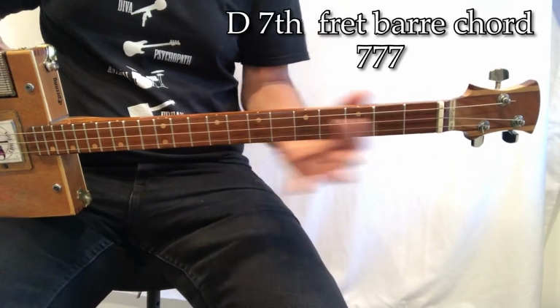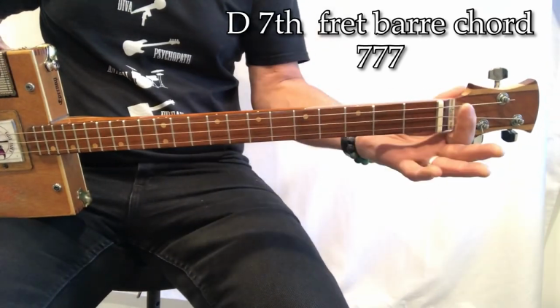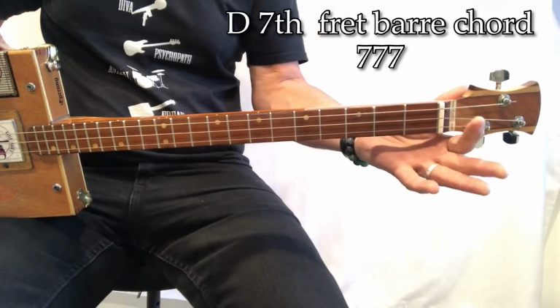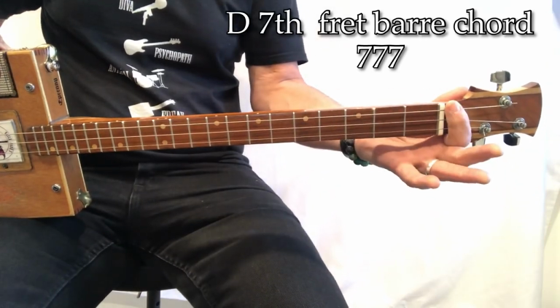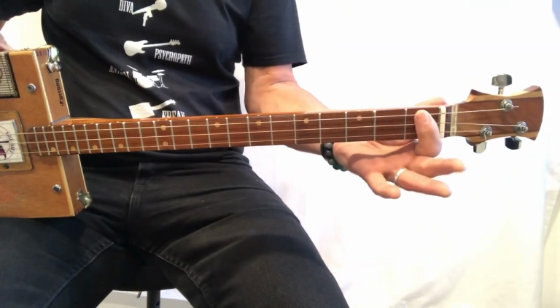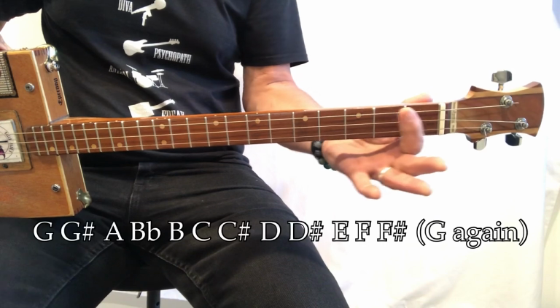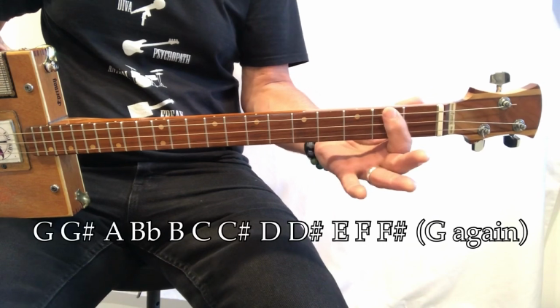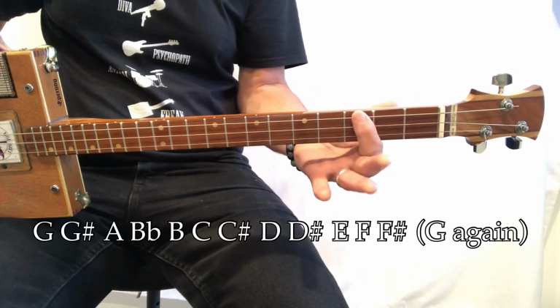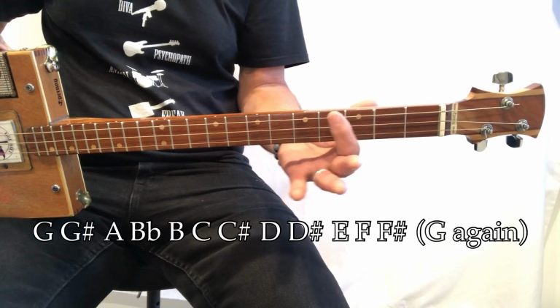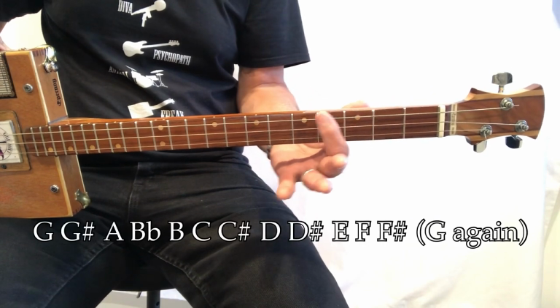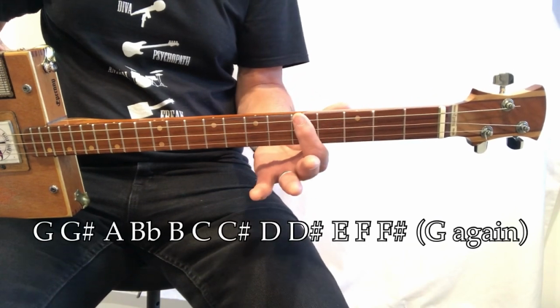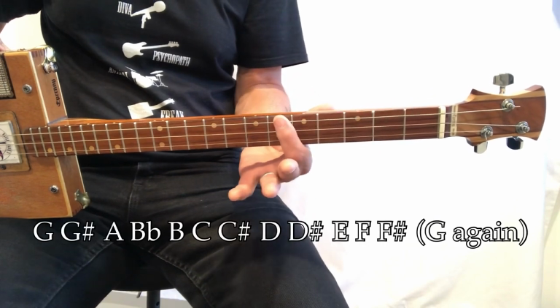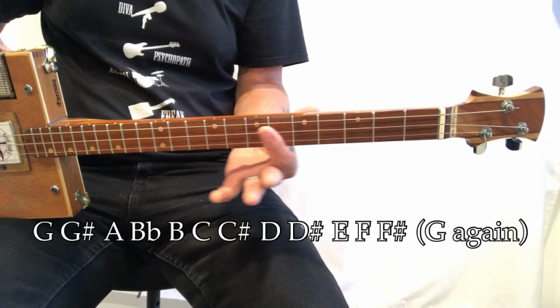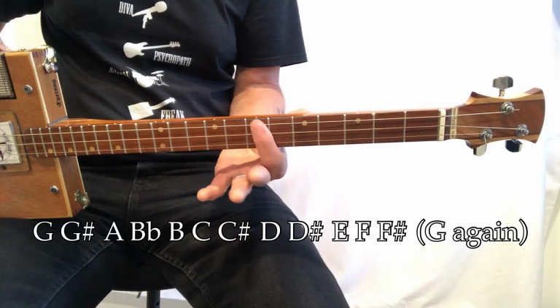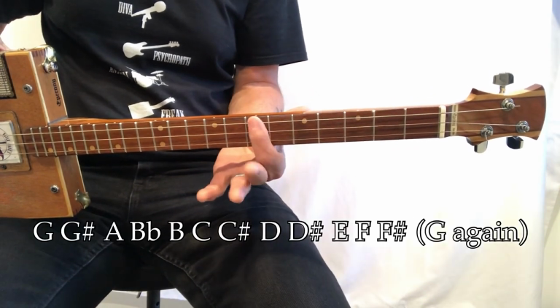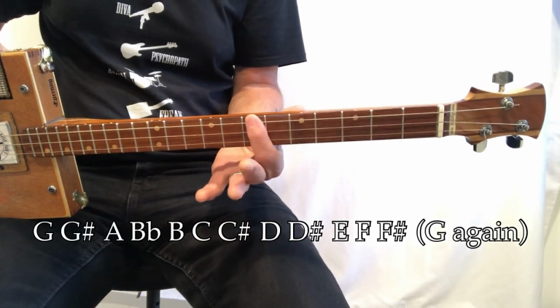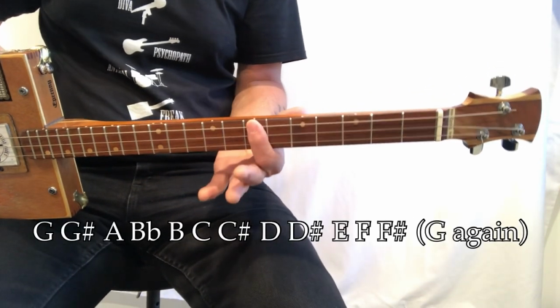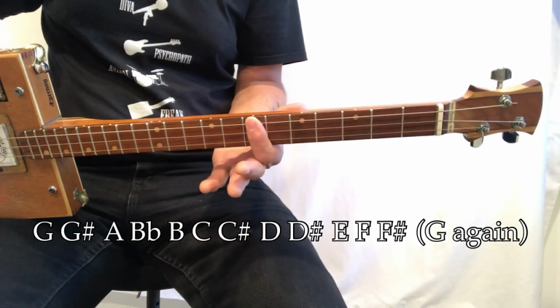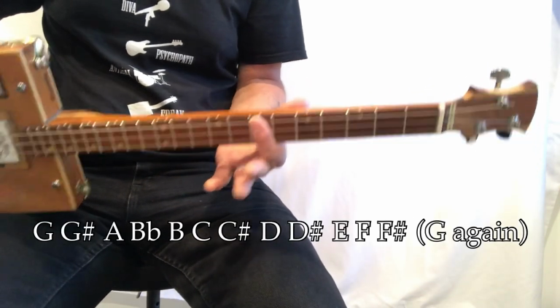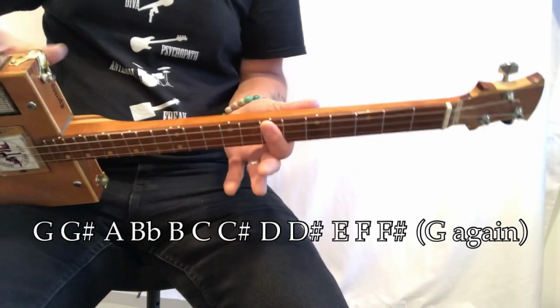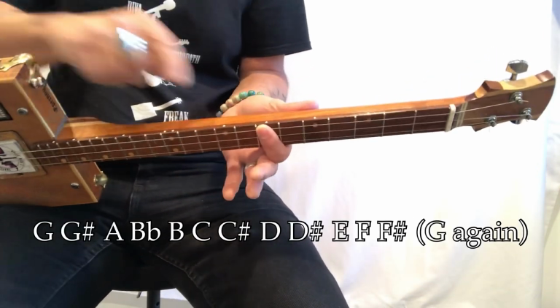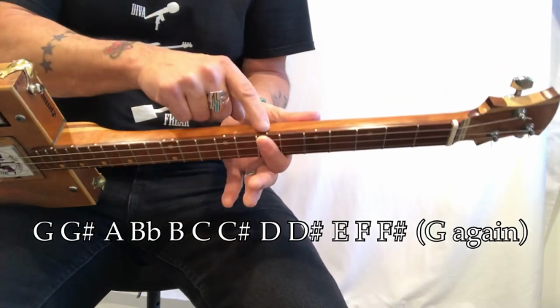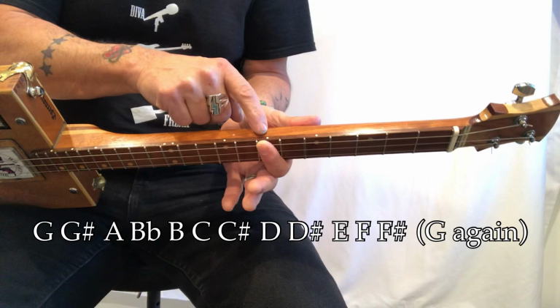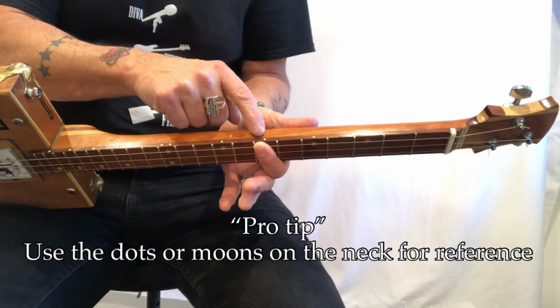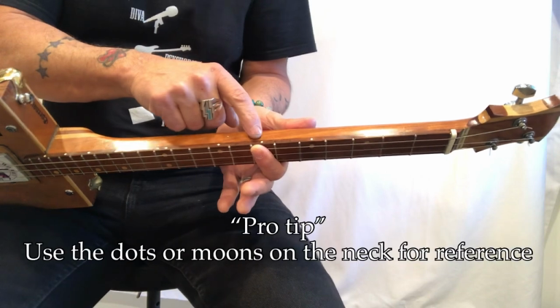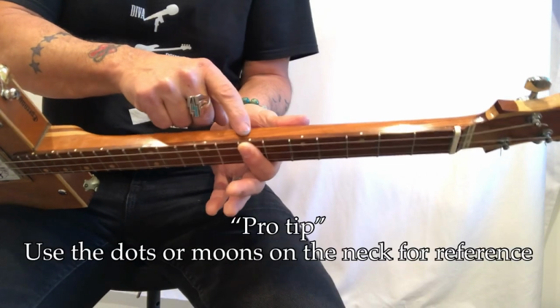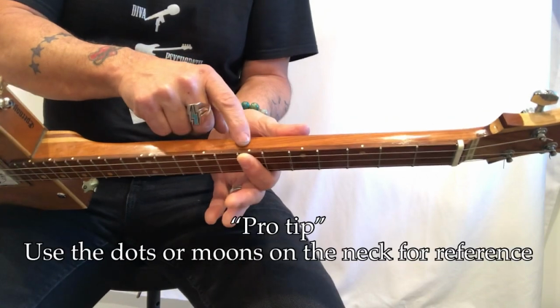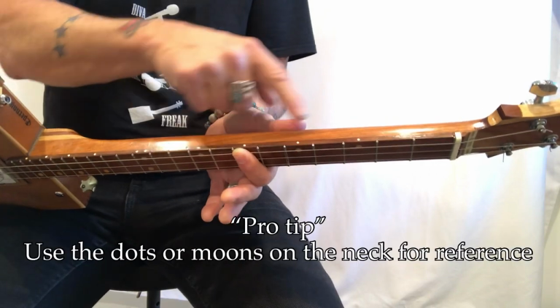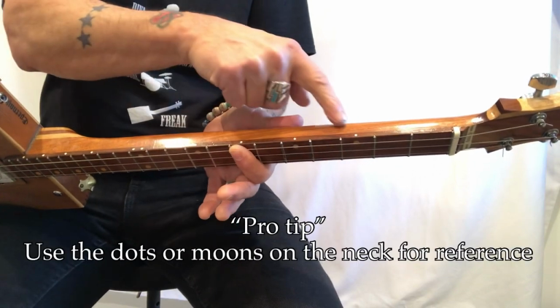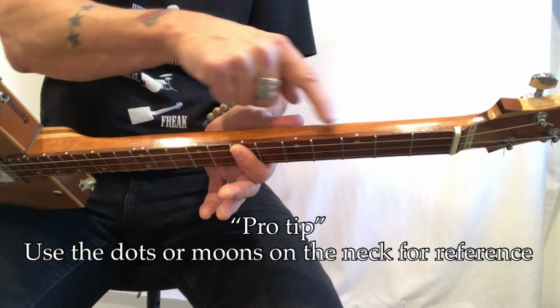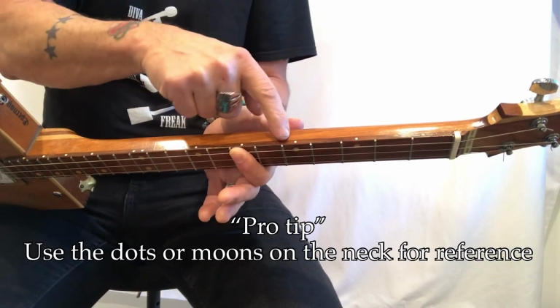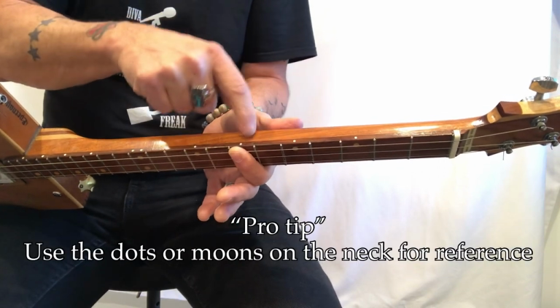The key of this song is D, and D can be found here. It's easiest just to remember G, G sharp, A, B flat, B, C, C sharp, and D — that's seven. Also there's a dot there, so if you start using these dots you know it's number four.